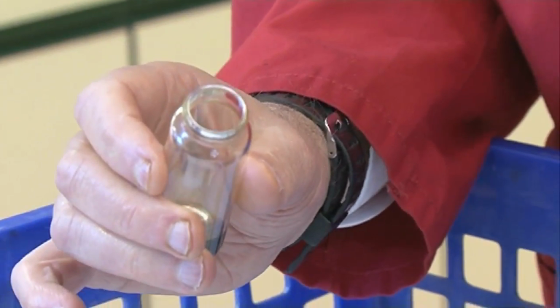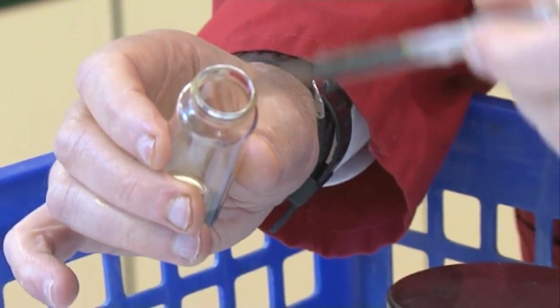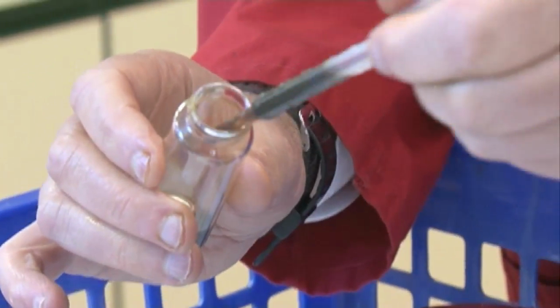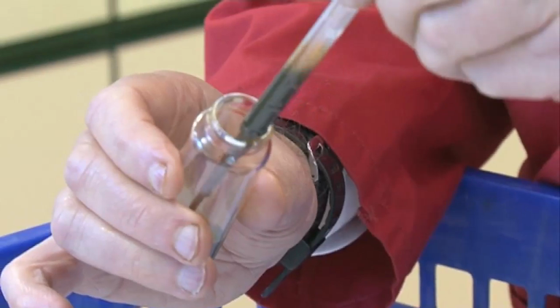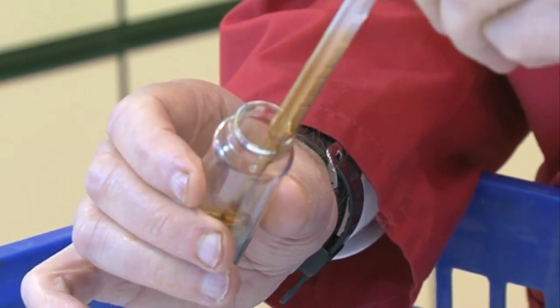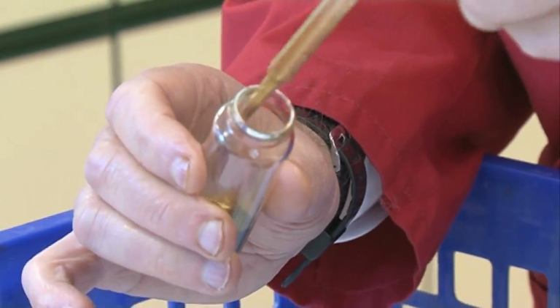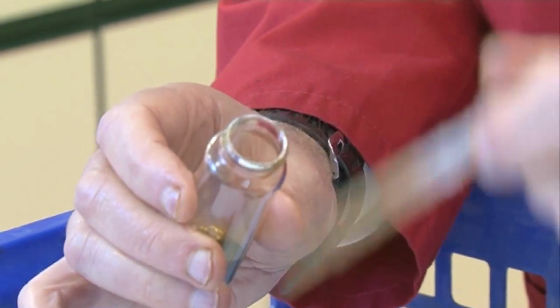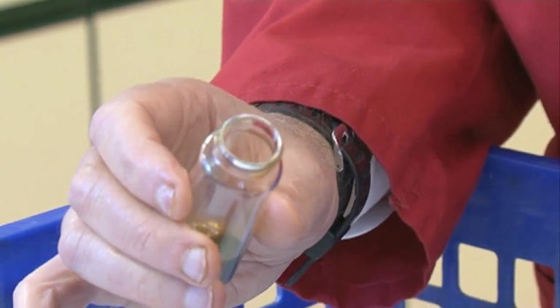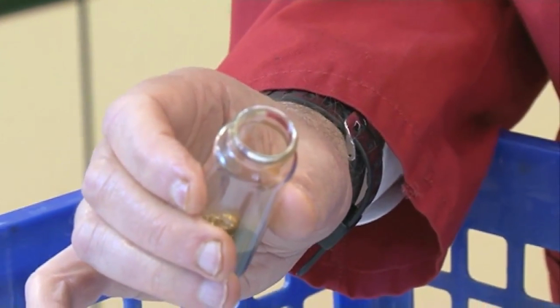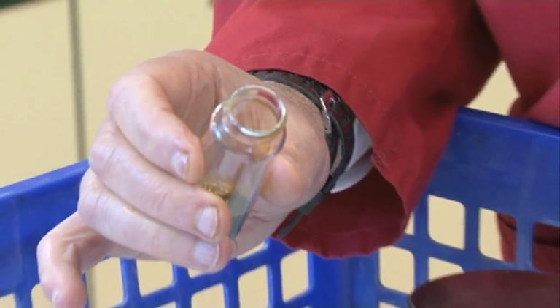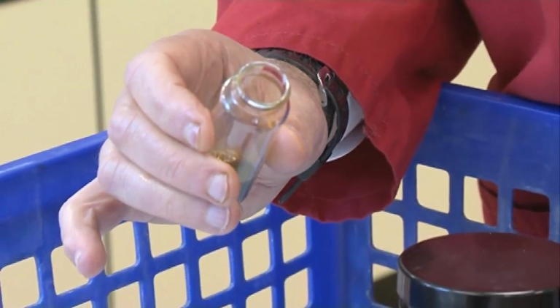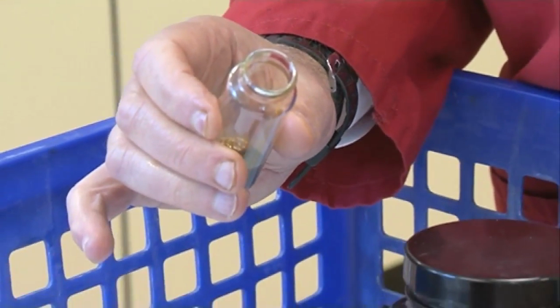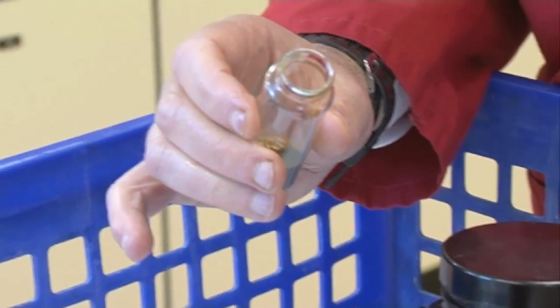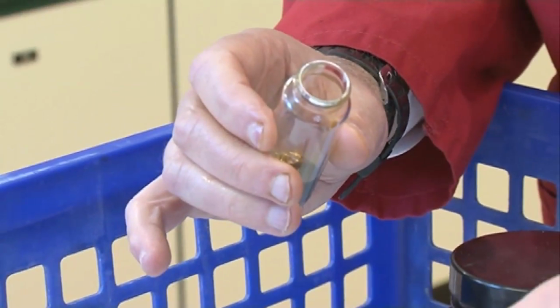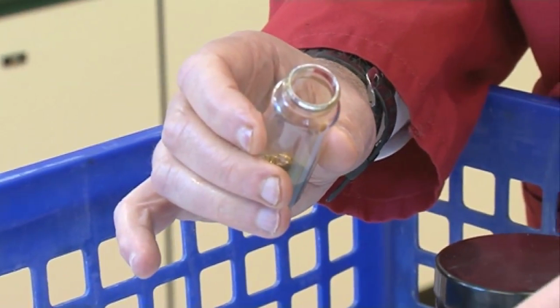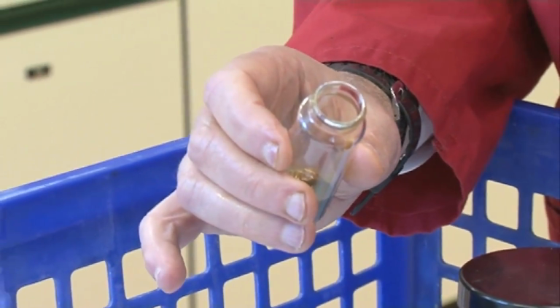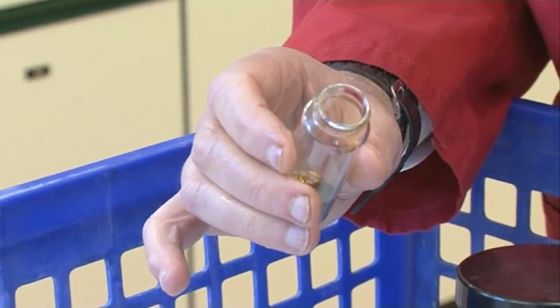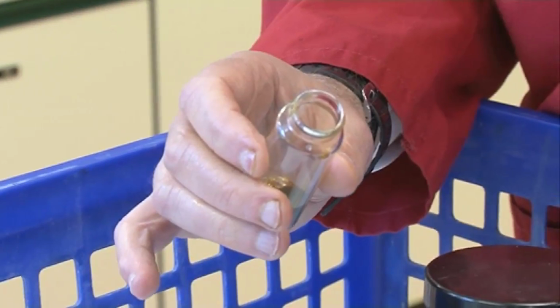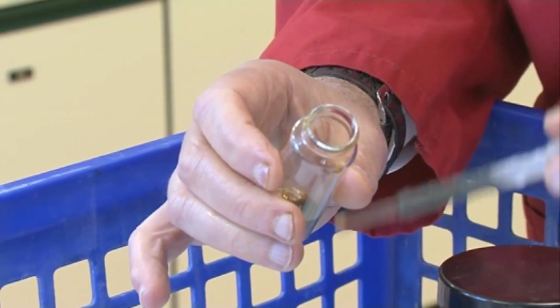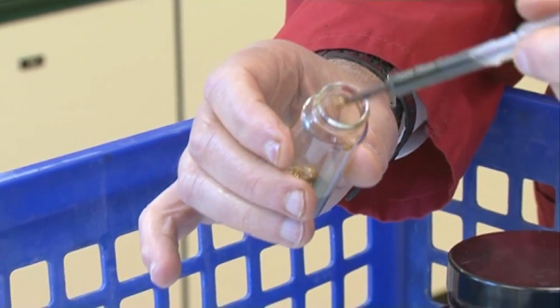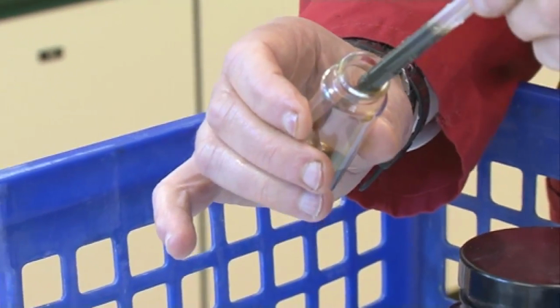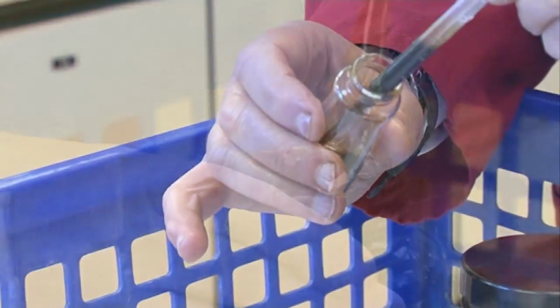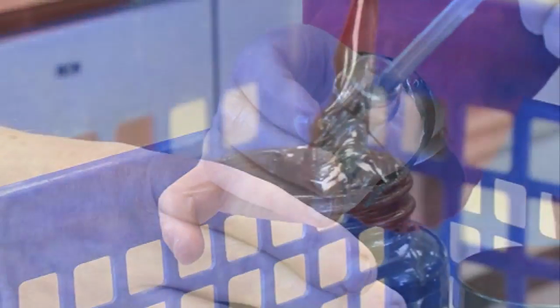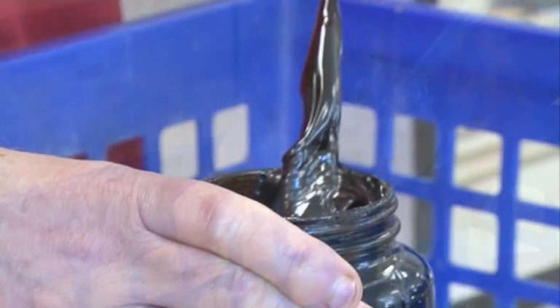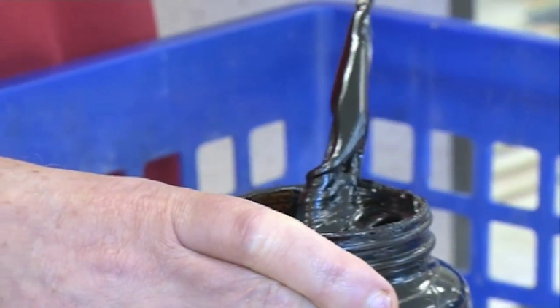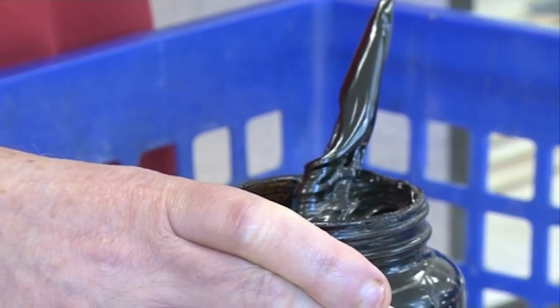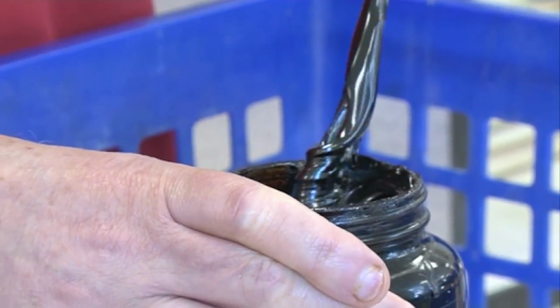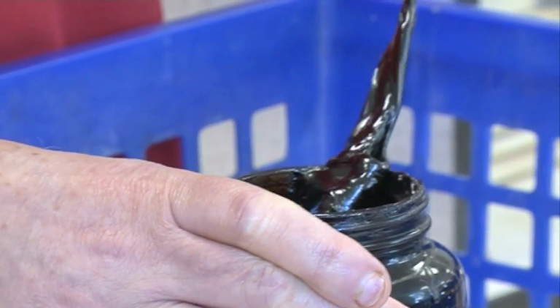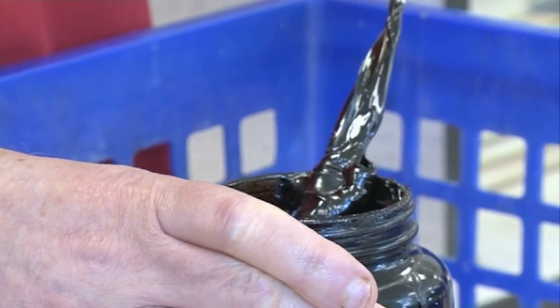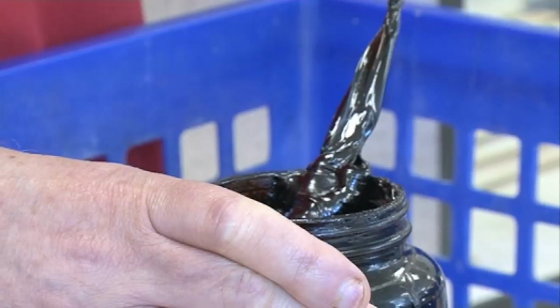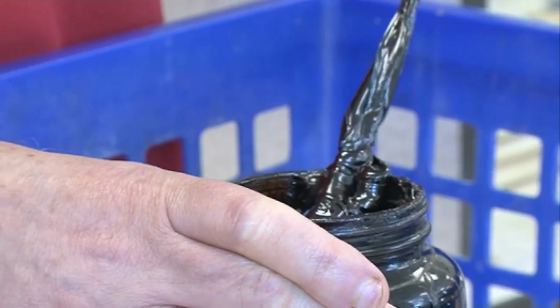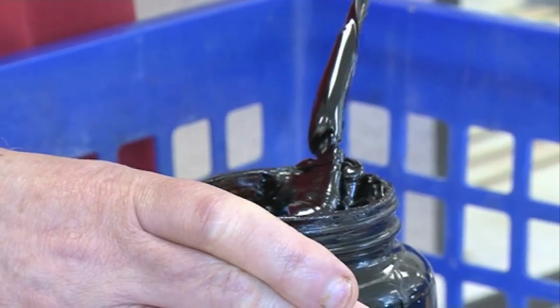Some crude oil that comes out of the ground is really runny, almost like water, and others are so thick that it's even thicker than molasses or treacle.